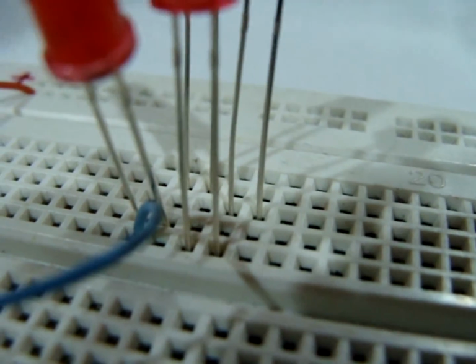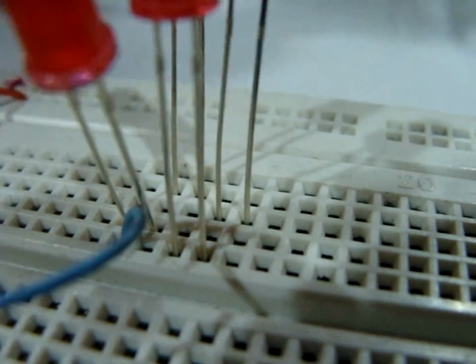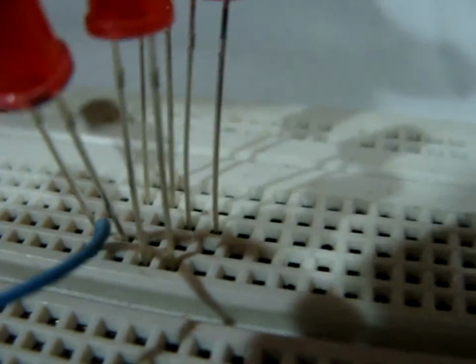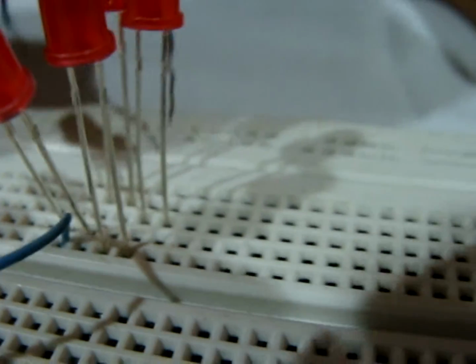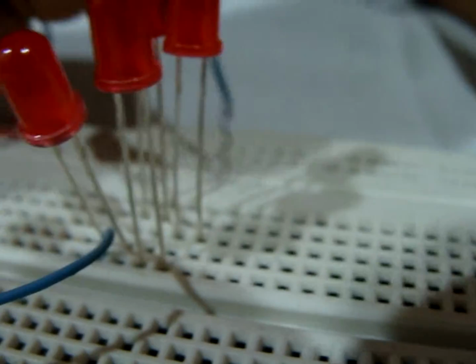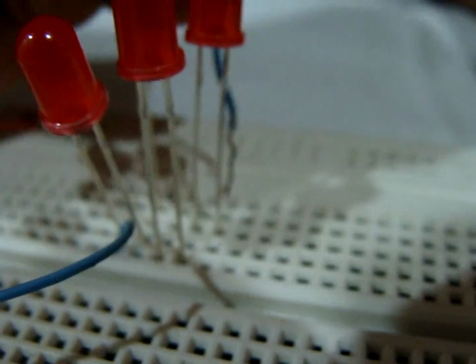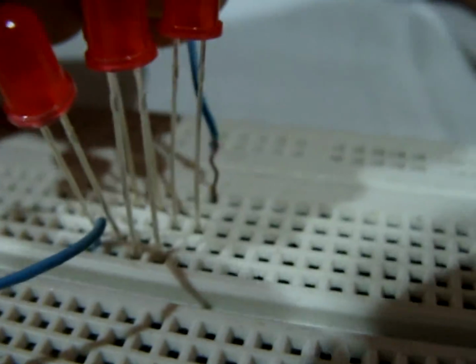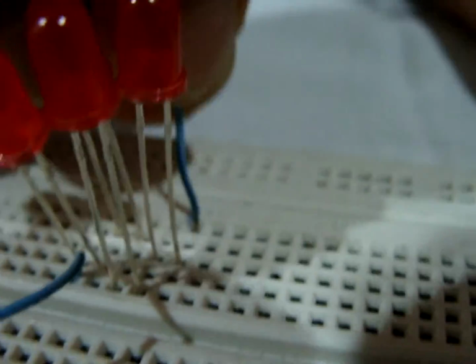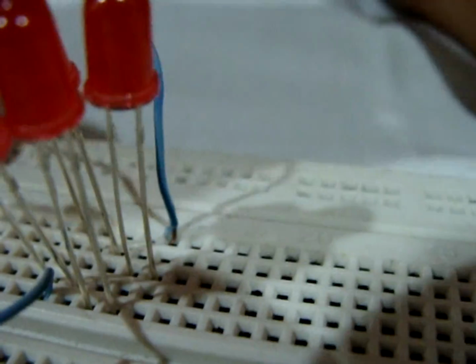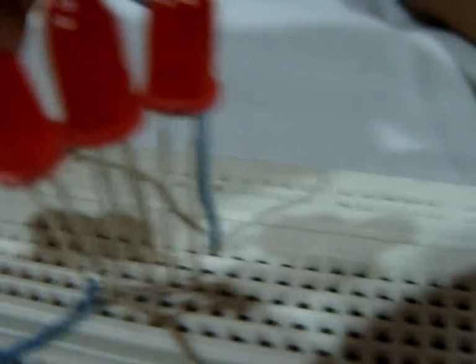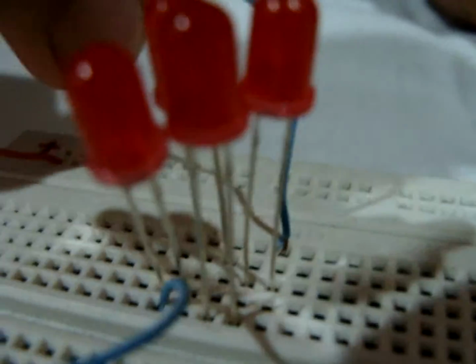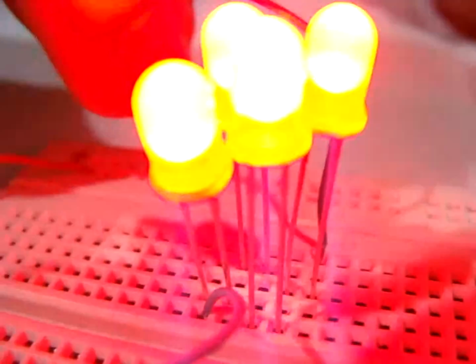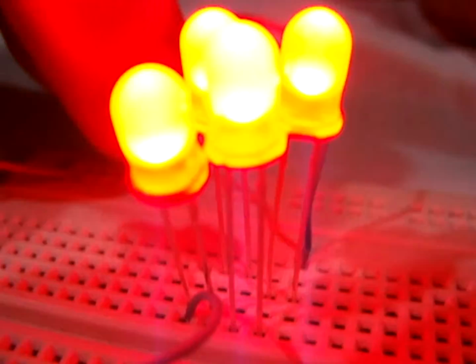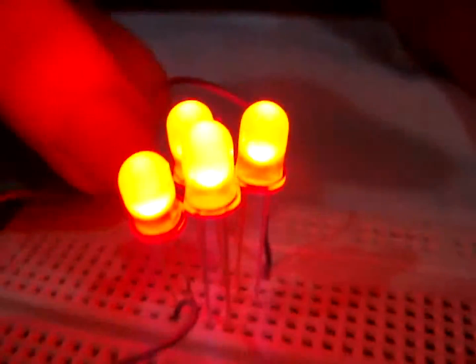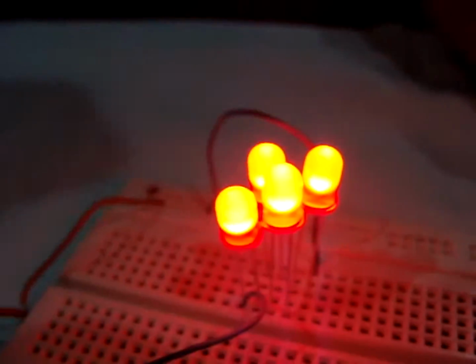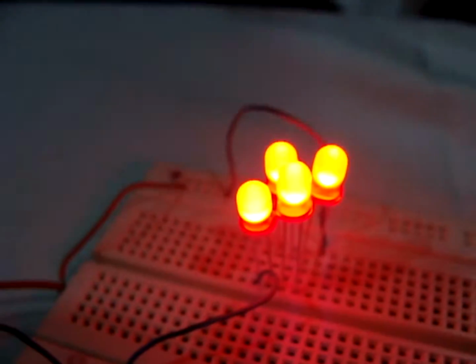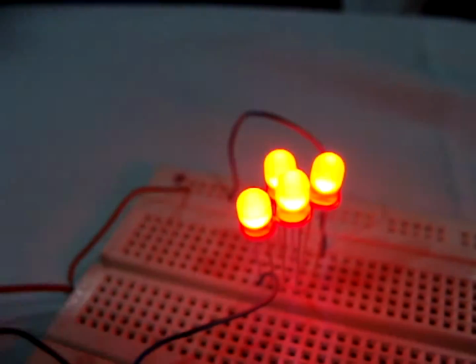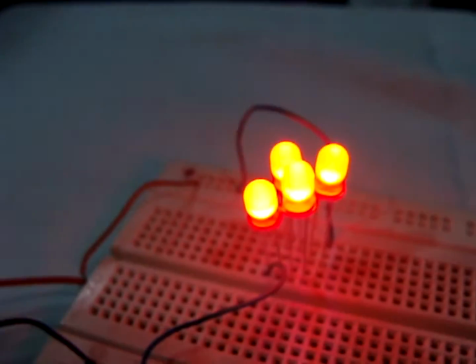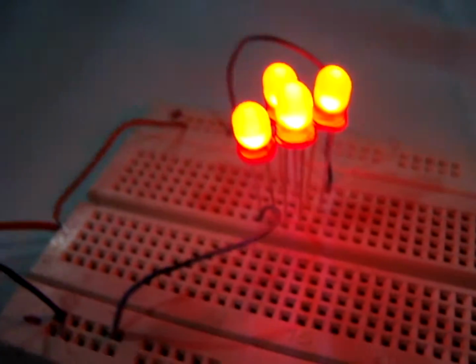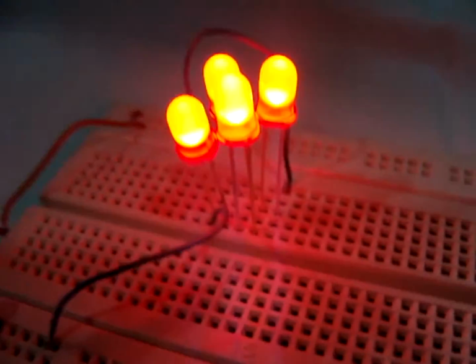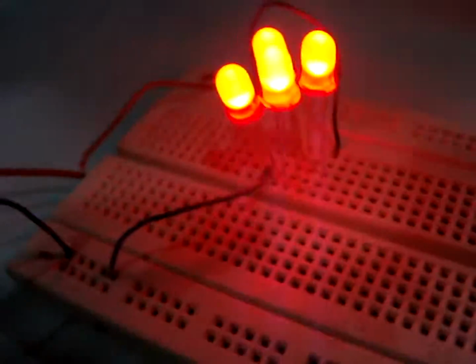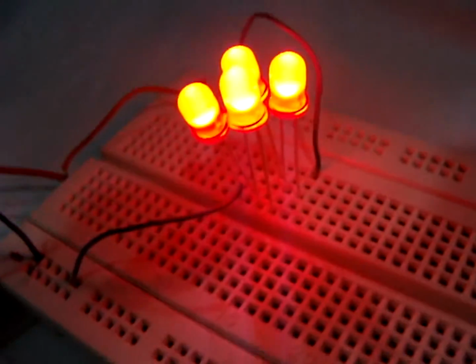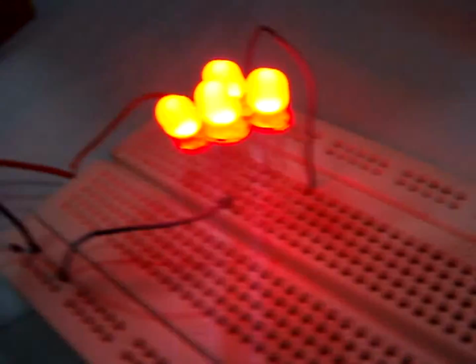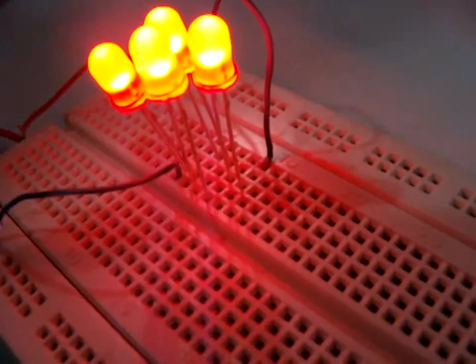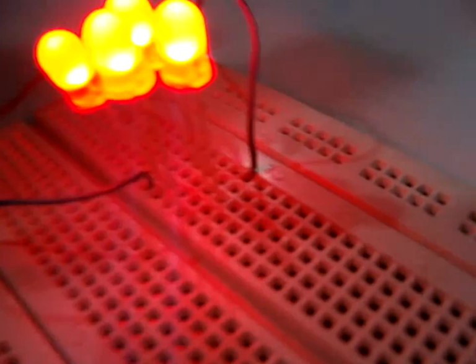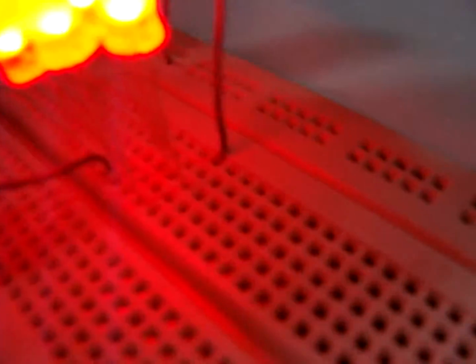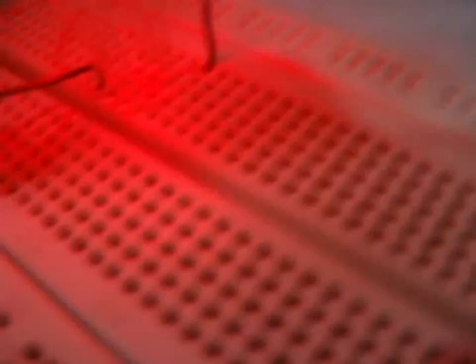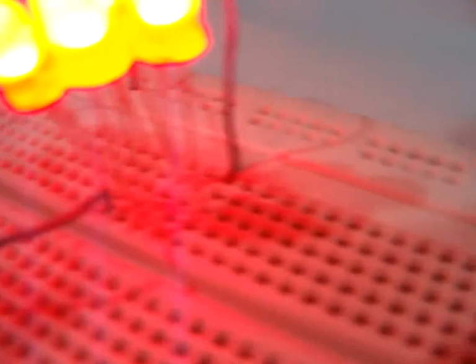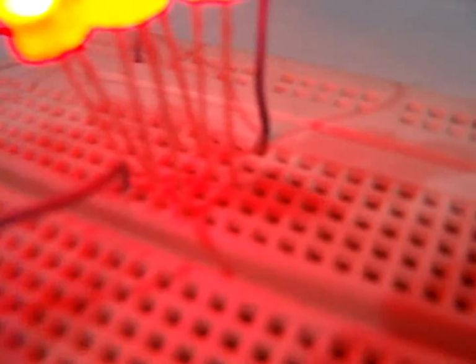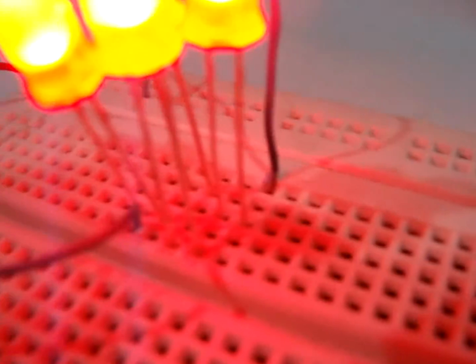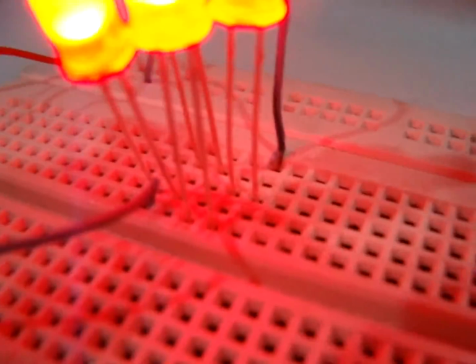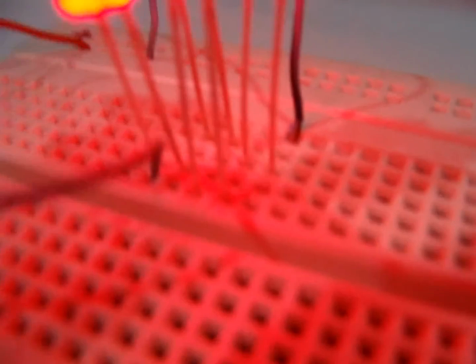Connect the anode of the fourth LED to the positive rail of the breadboard. Now, as you can see, all four LEDs in series are lit.